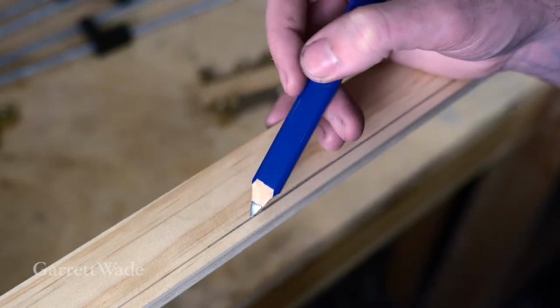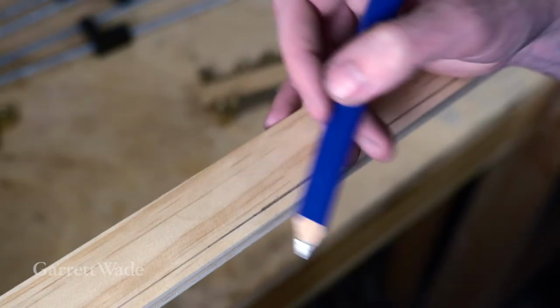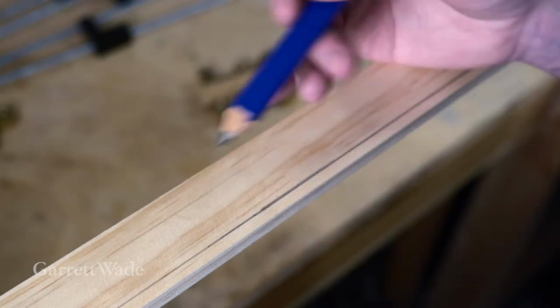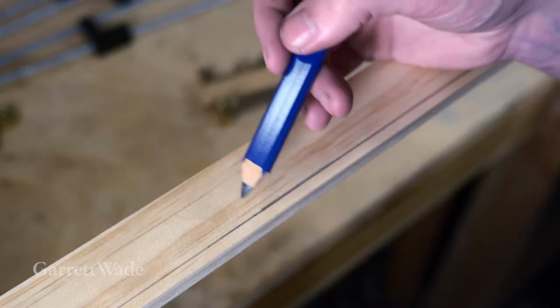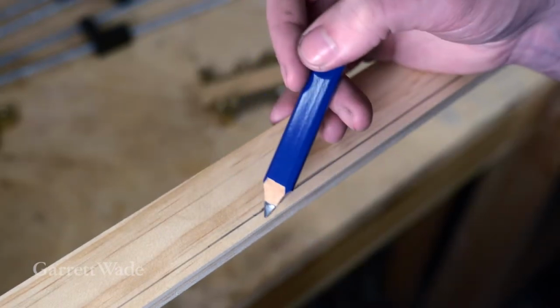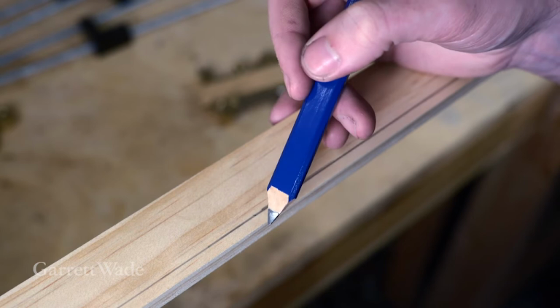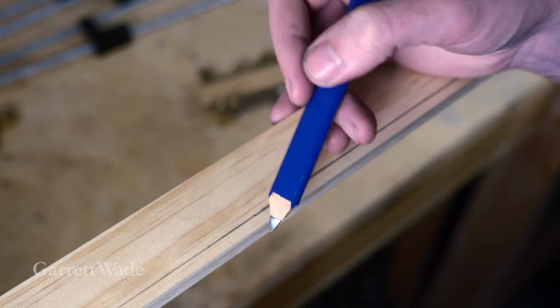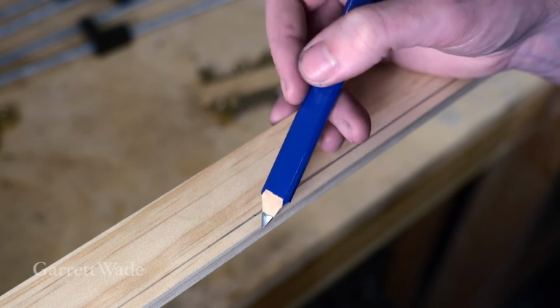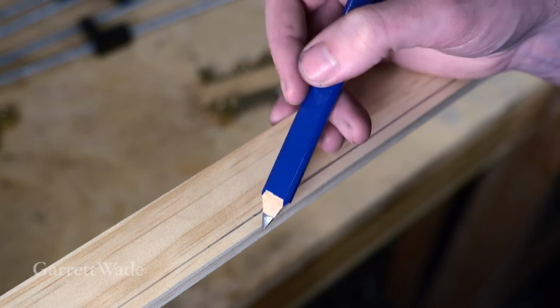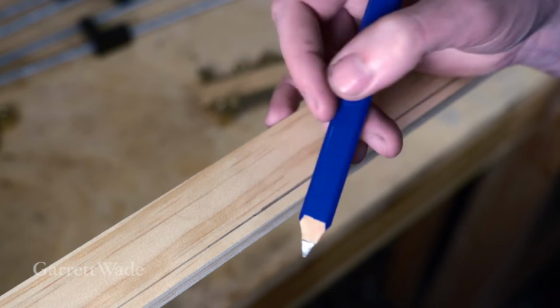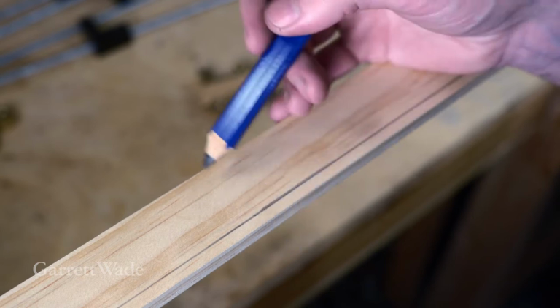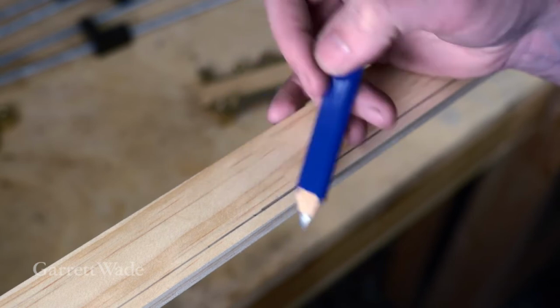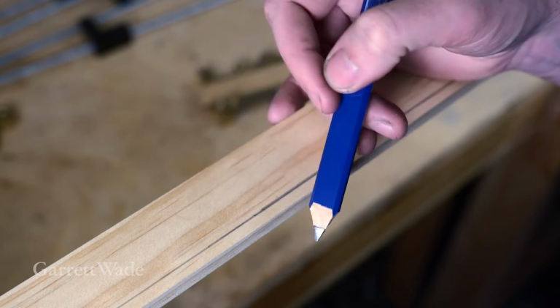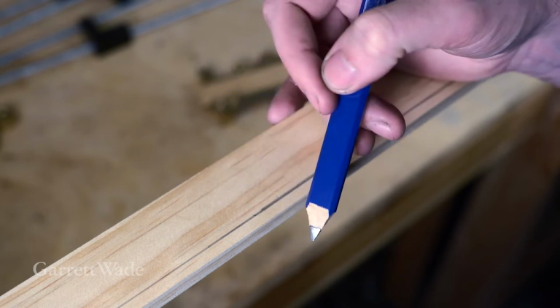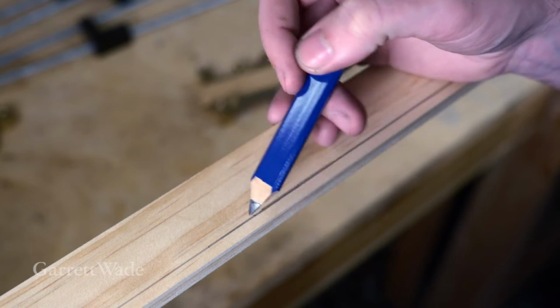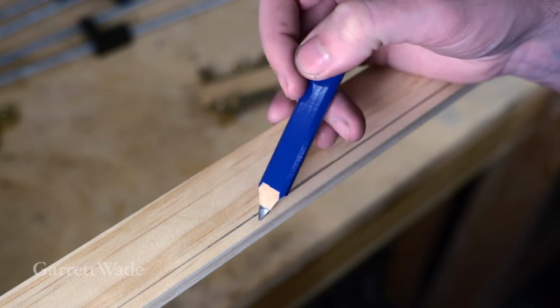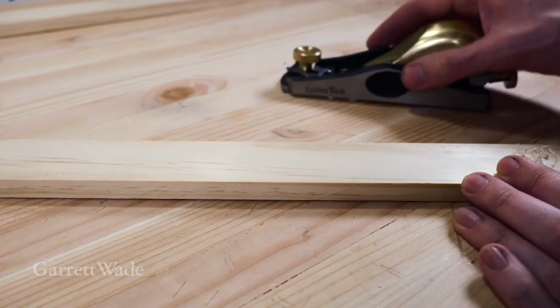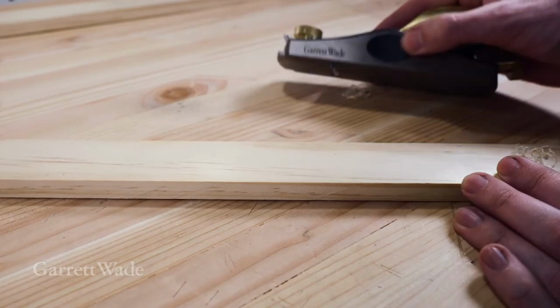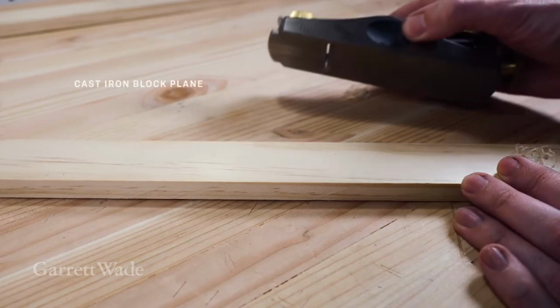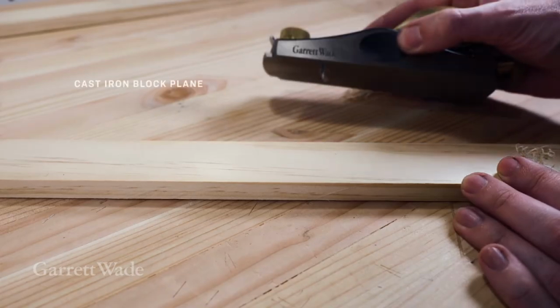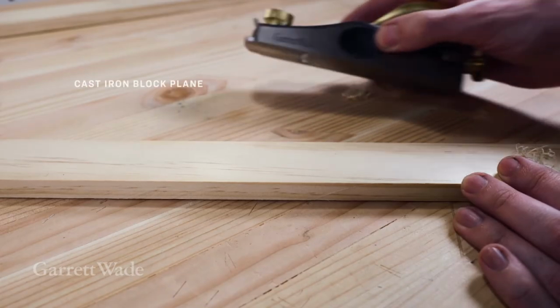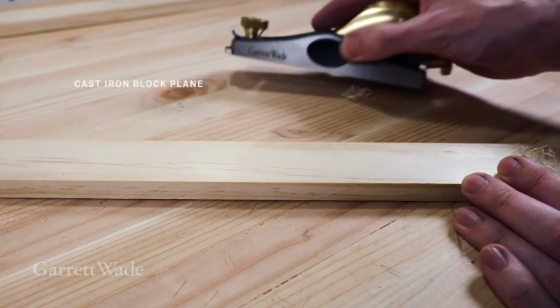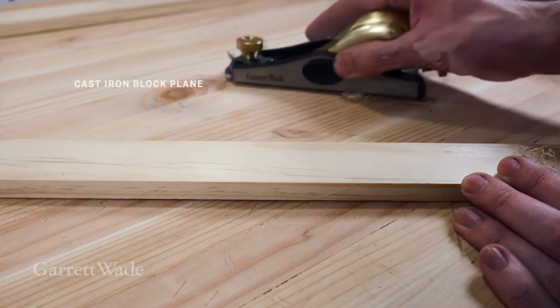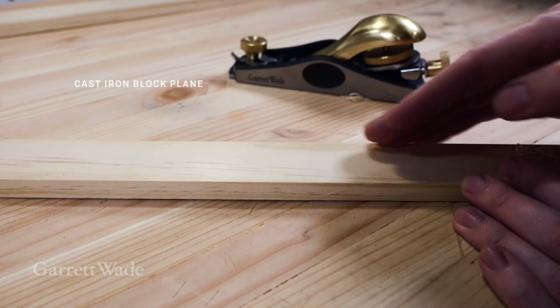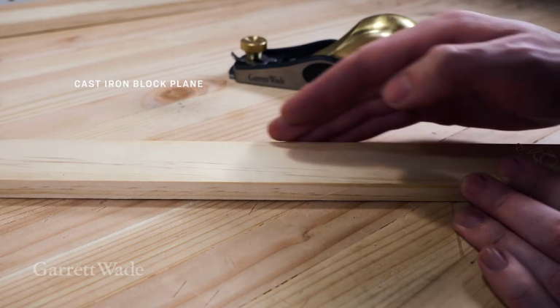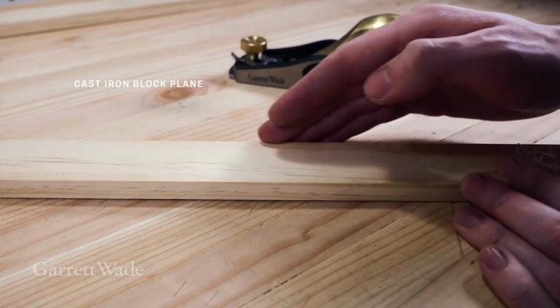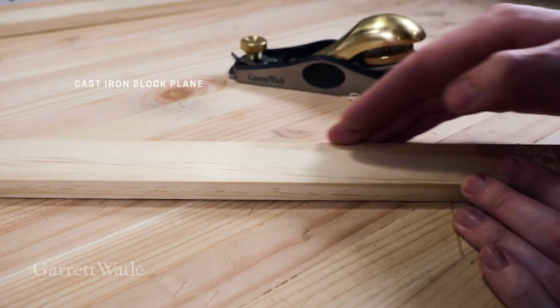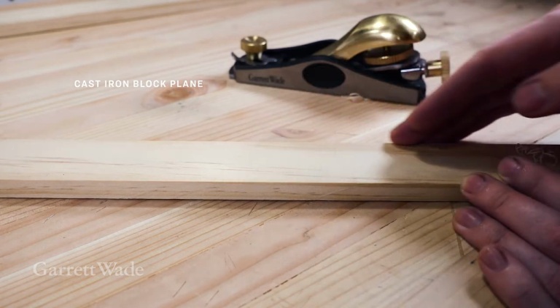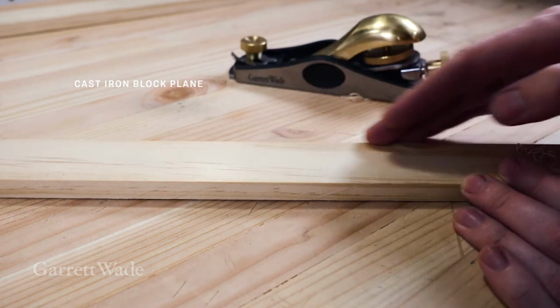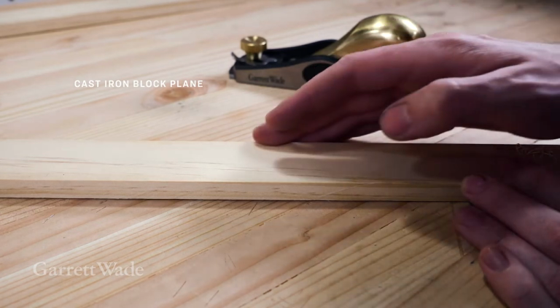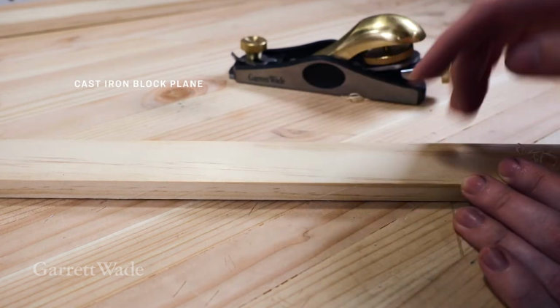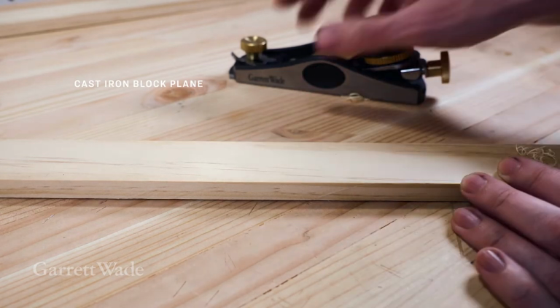With this technique, we're going to do that after we glue the sides of the frame together. With a hand plane, I'm going to add a little chamfer to what will be the inside of my rails.